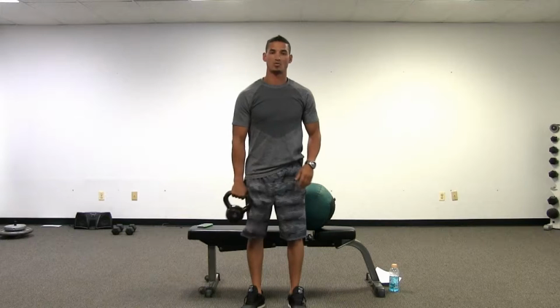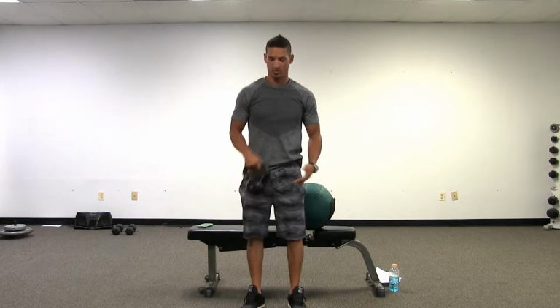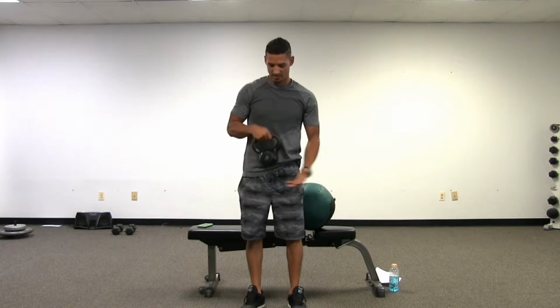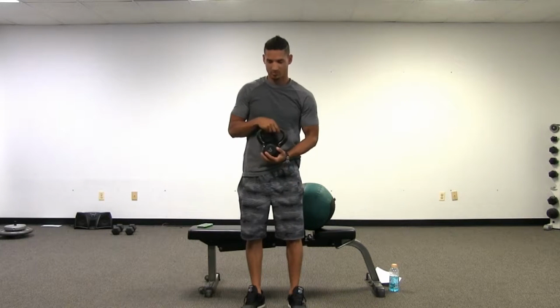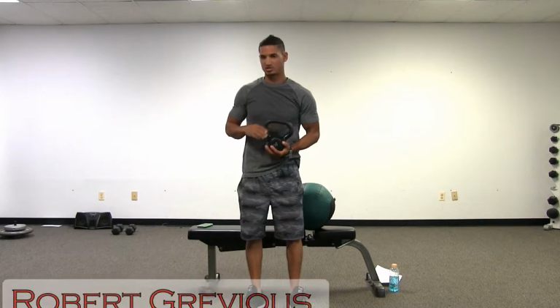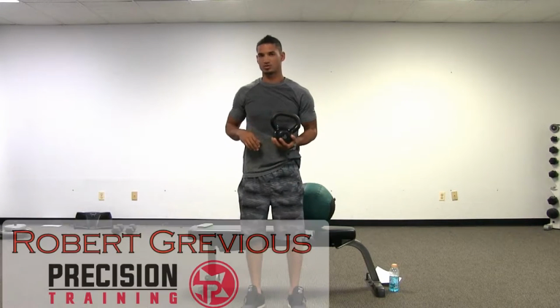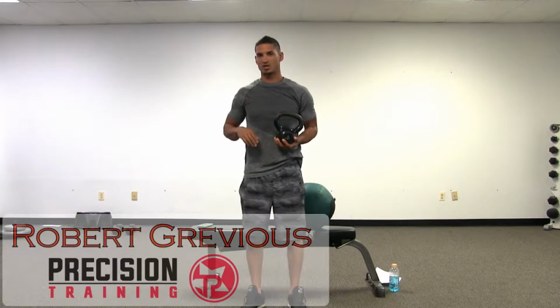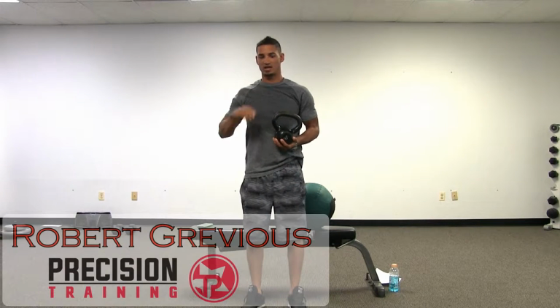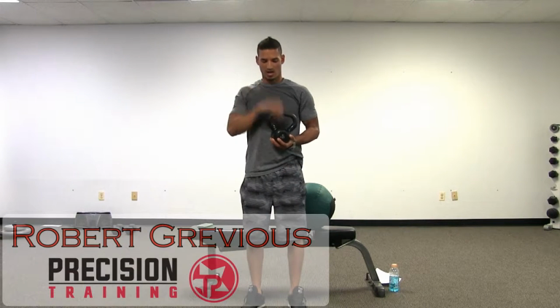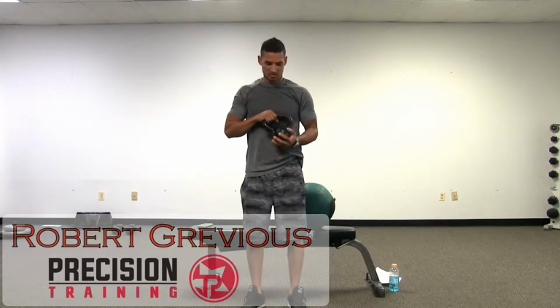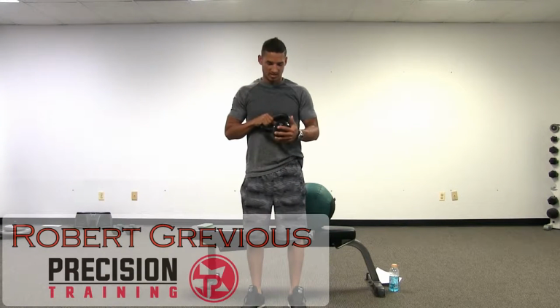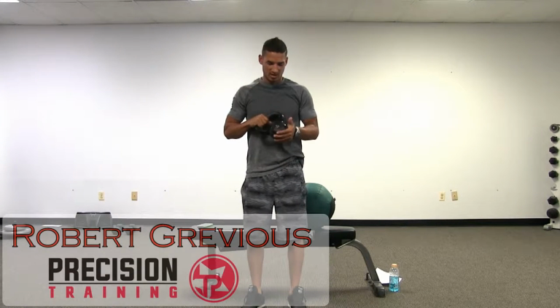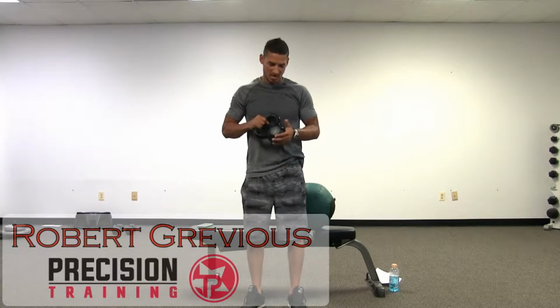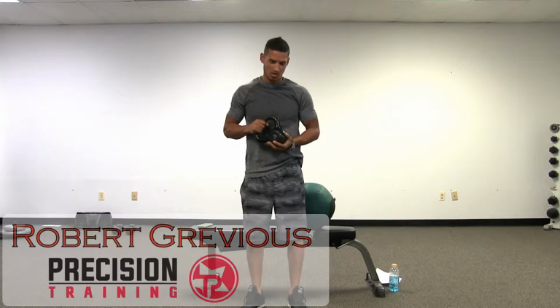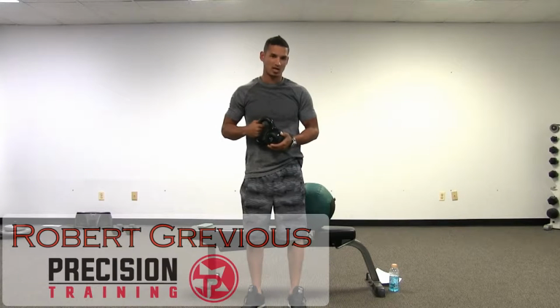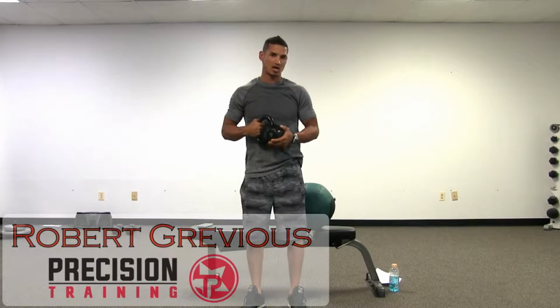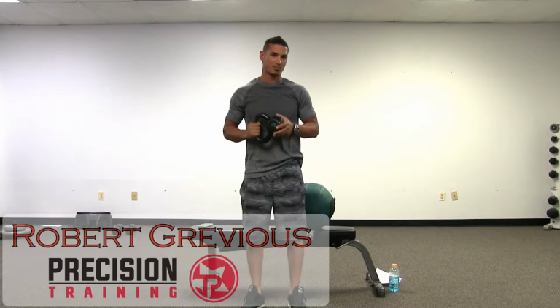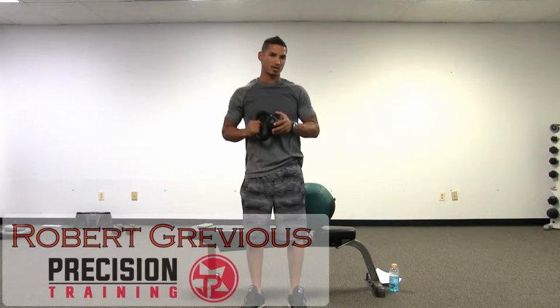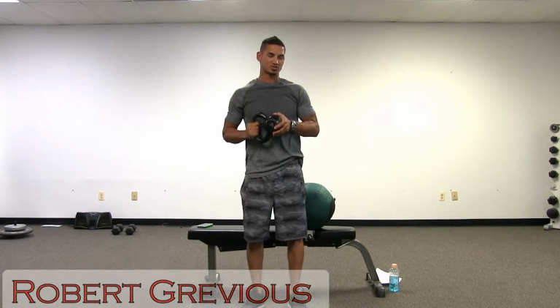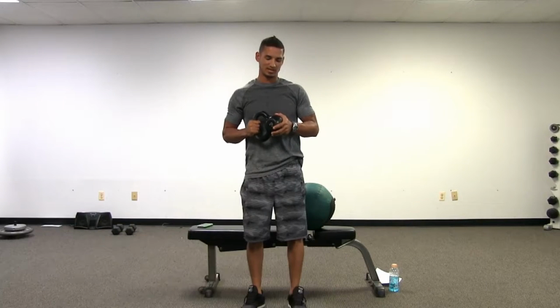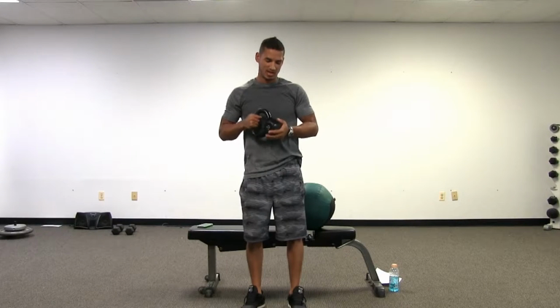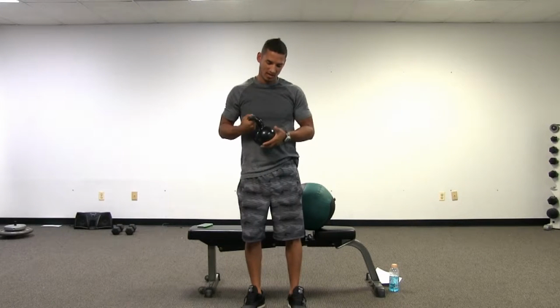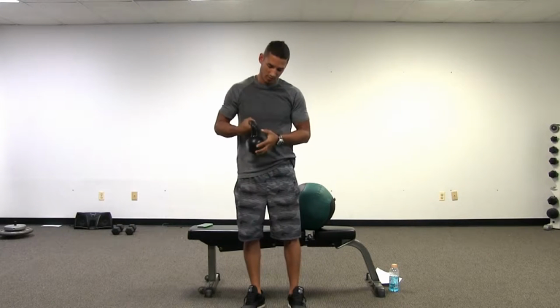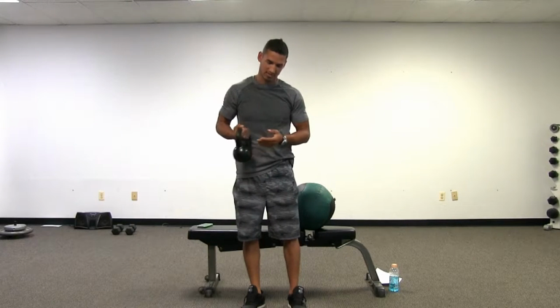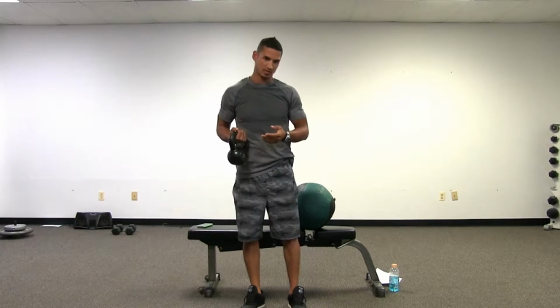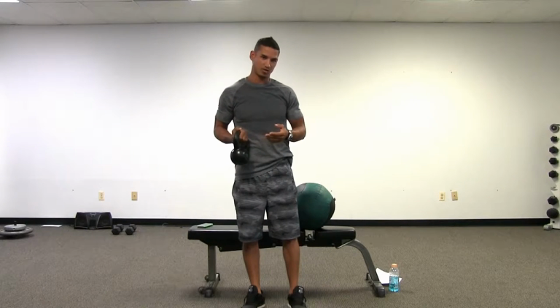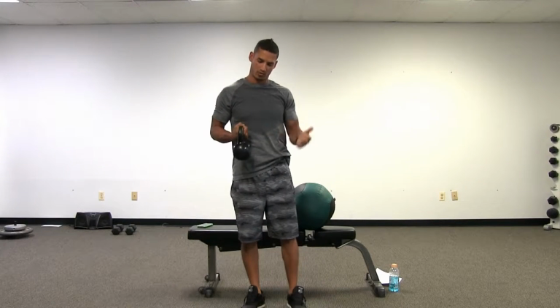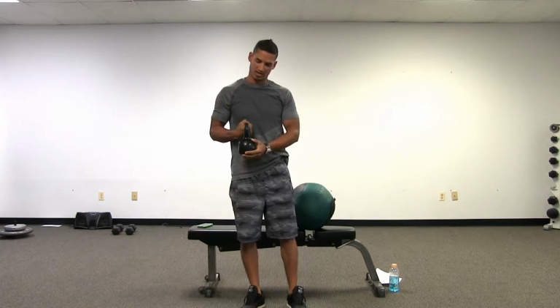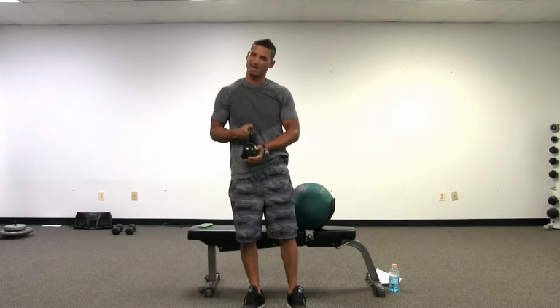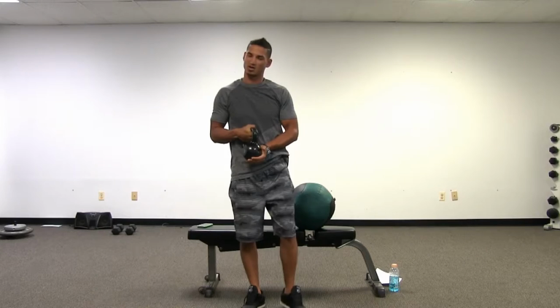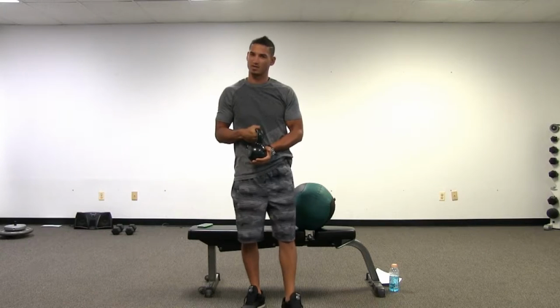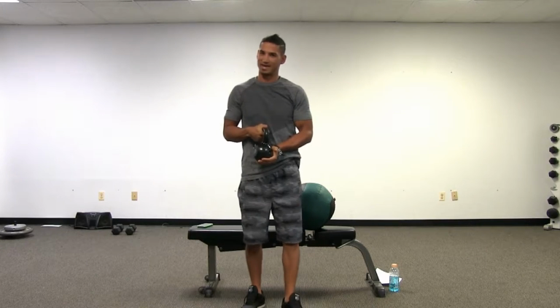Robert Grevious with Precision Personal Training. Just another update, a 101 on proper kettlebell swings. I've kind of gone over this in another video before, but I want to go over it again.